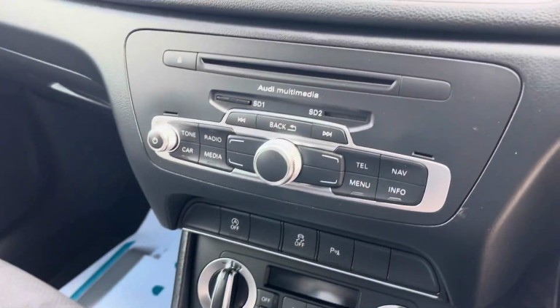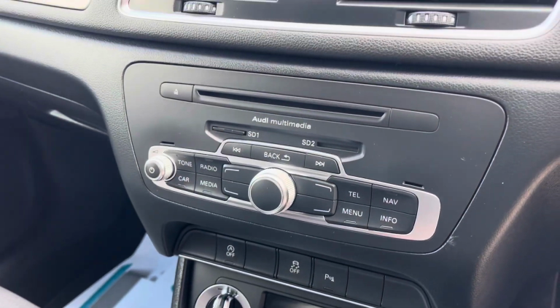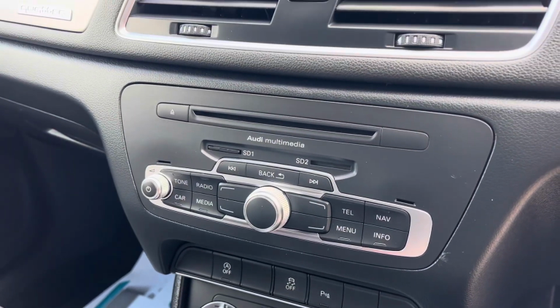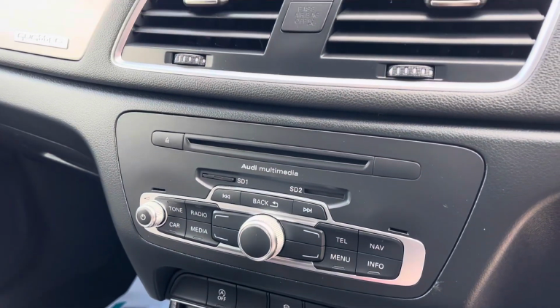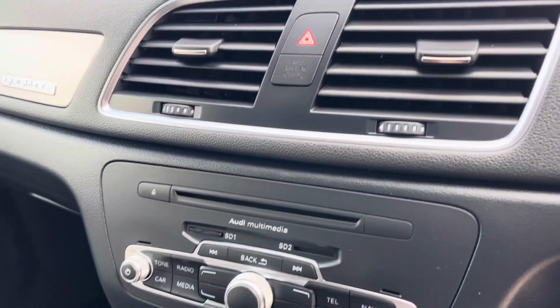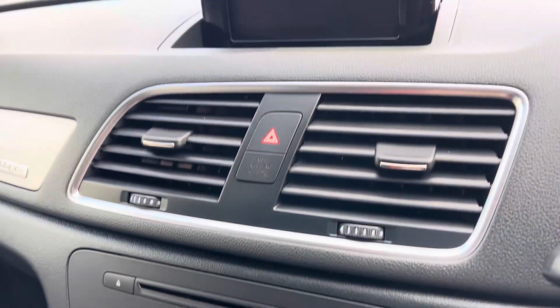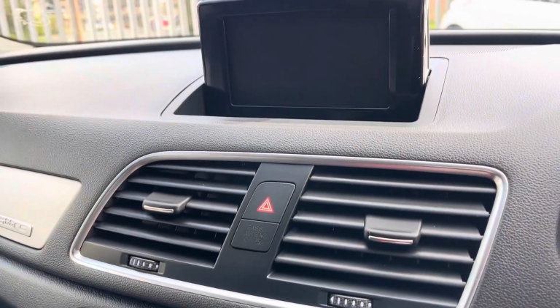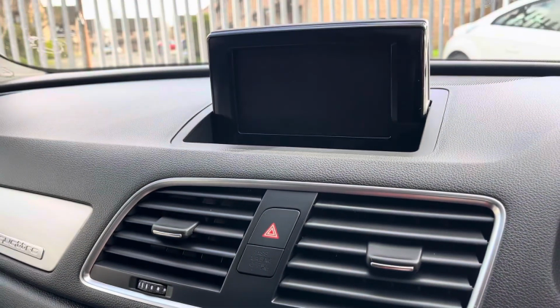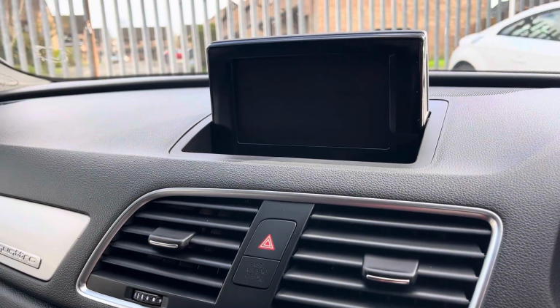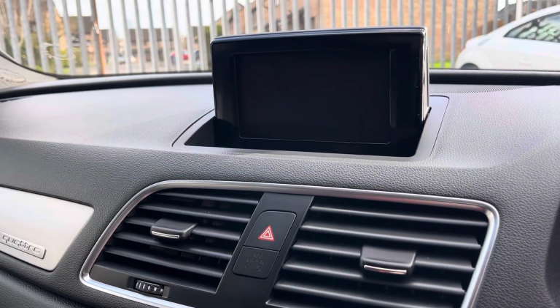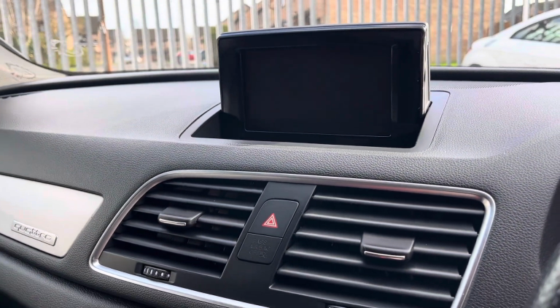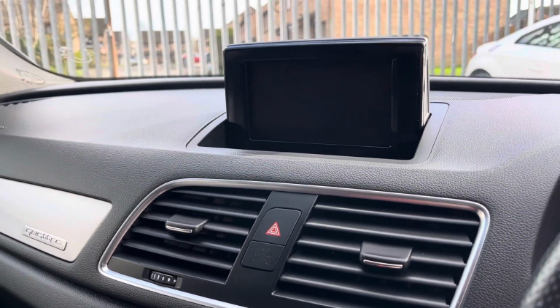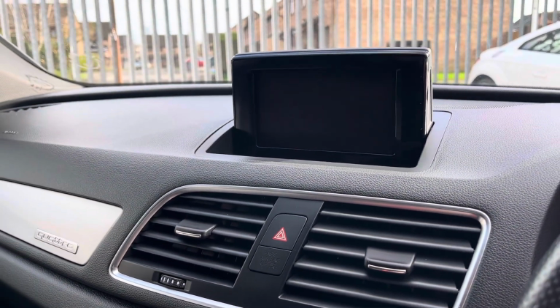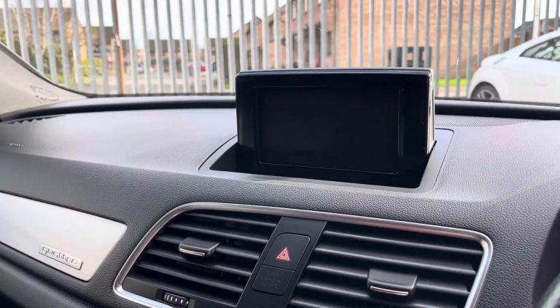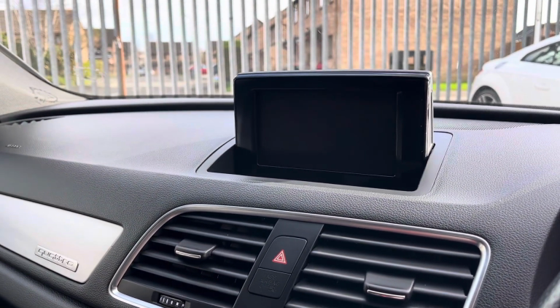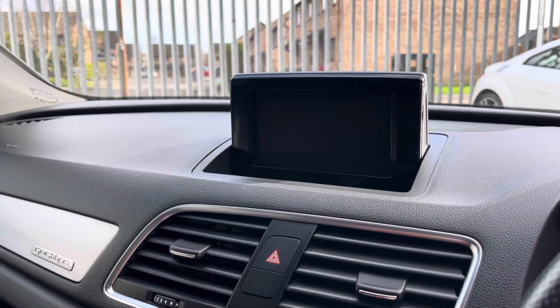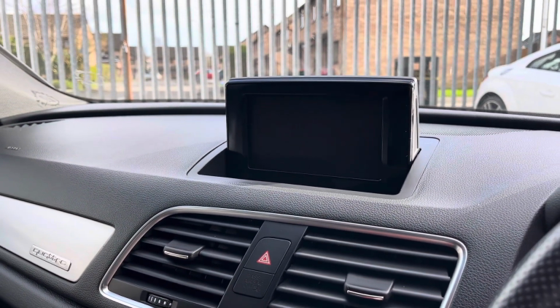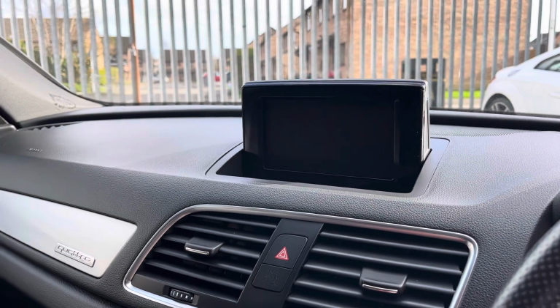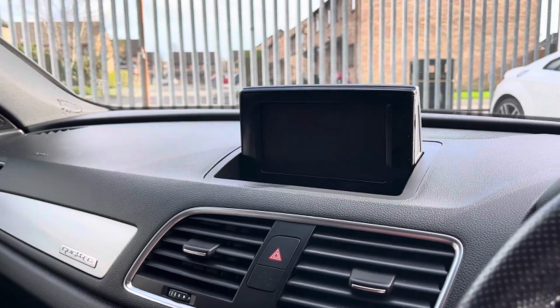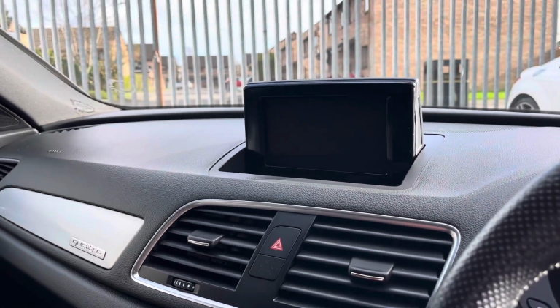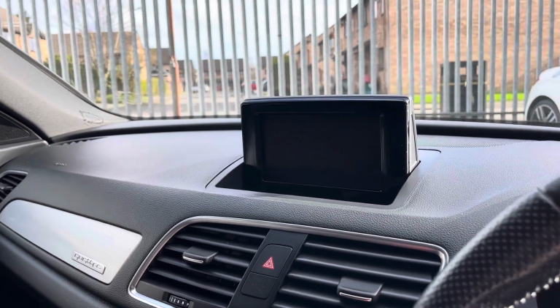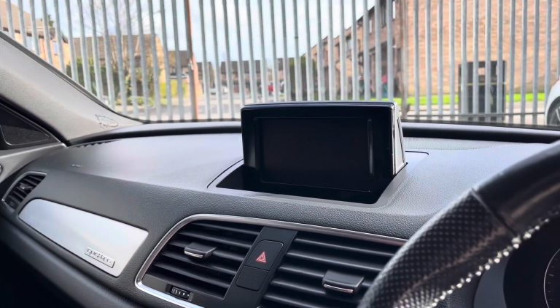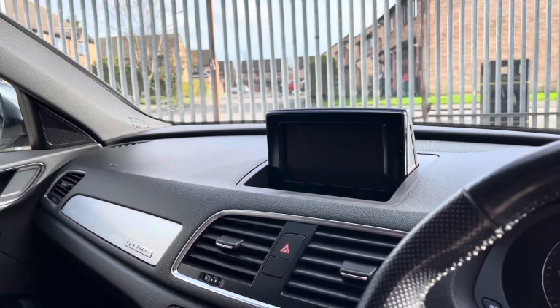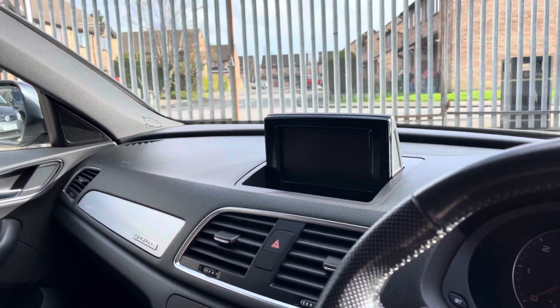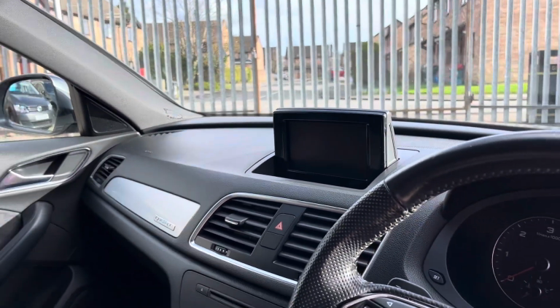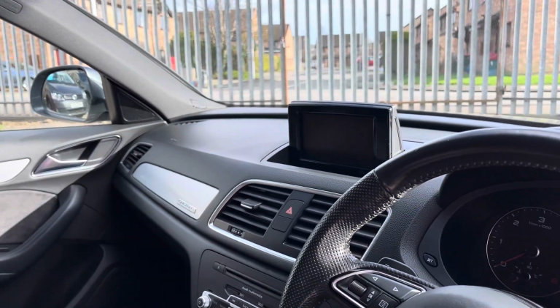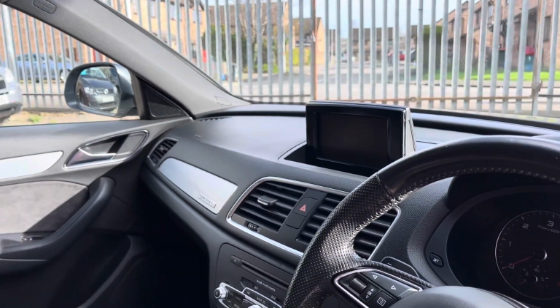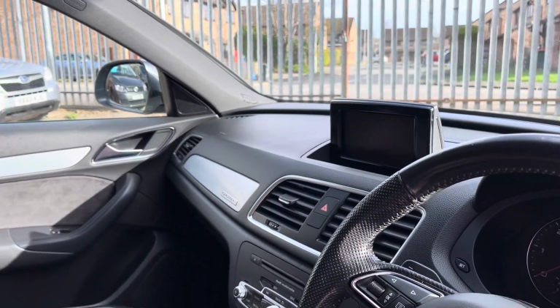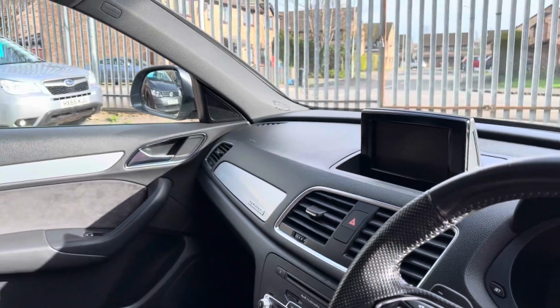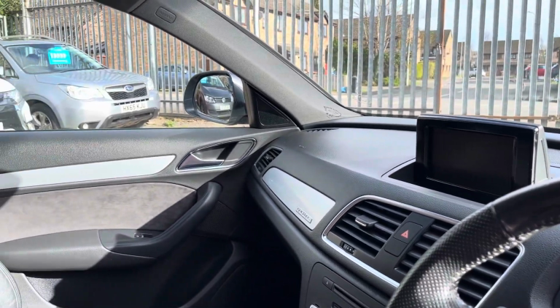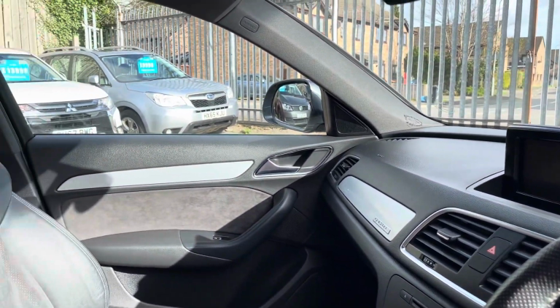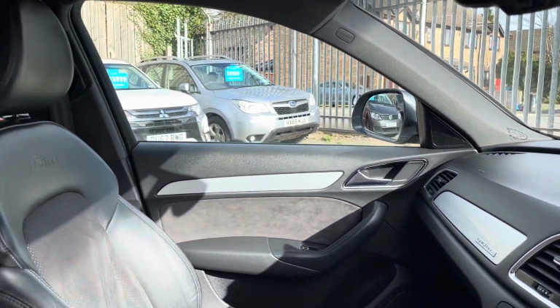We've got the Audi multimedia system and that comes up on that screen there. It's got your sat-nav, advanced Bluetooth with music player, DAB radio, and the front and rear optical sensors come up on there as well.